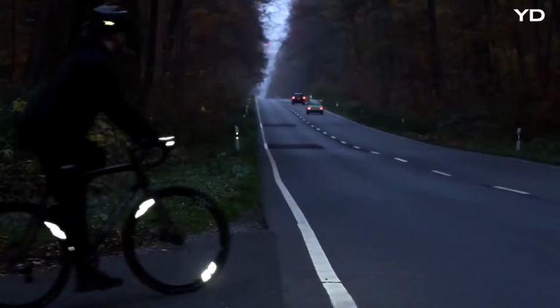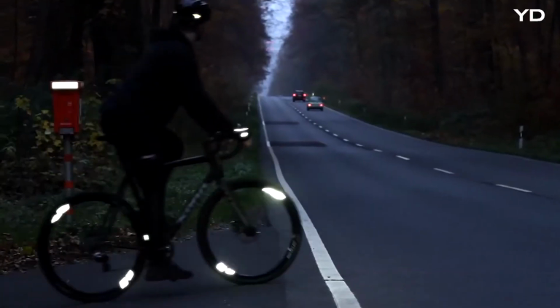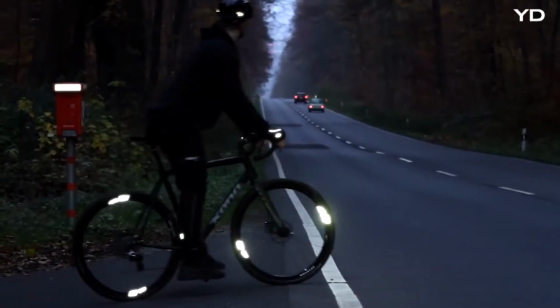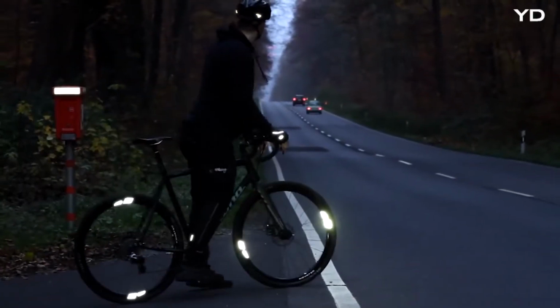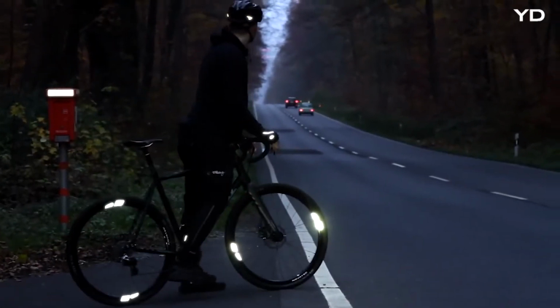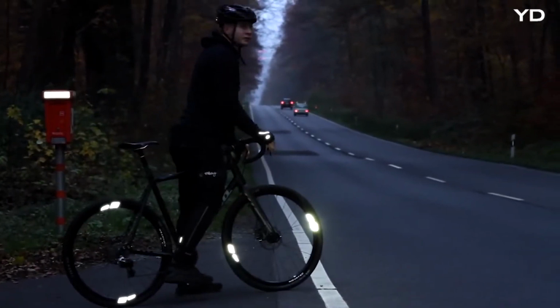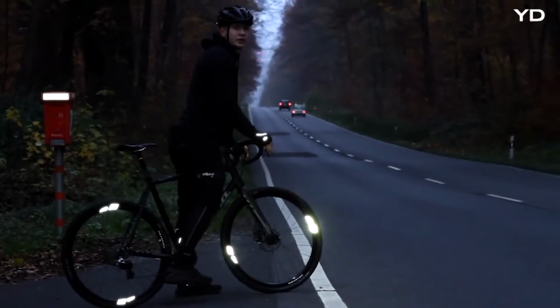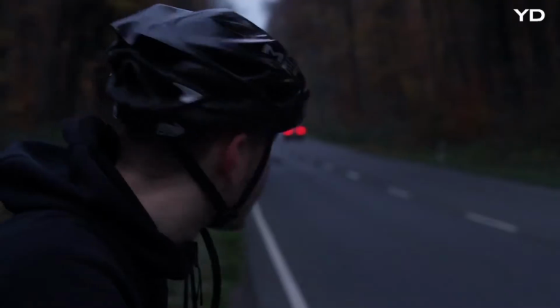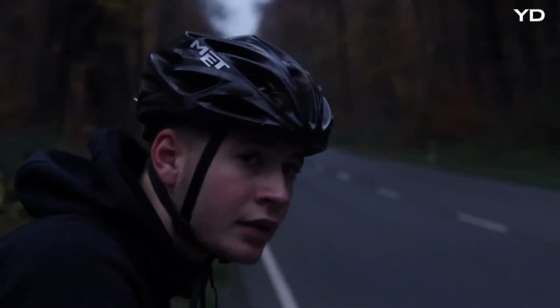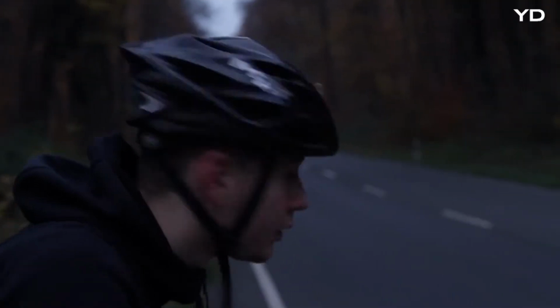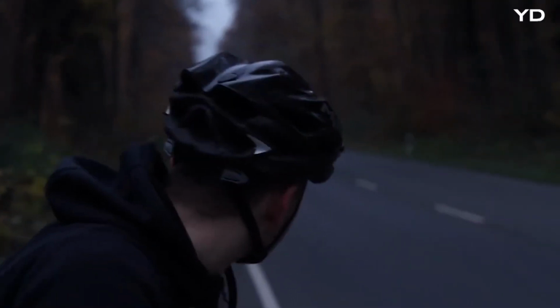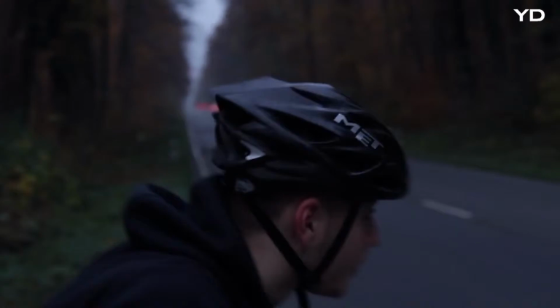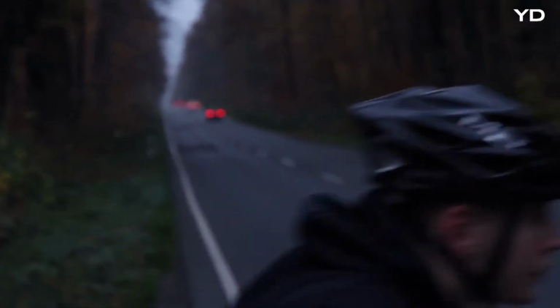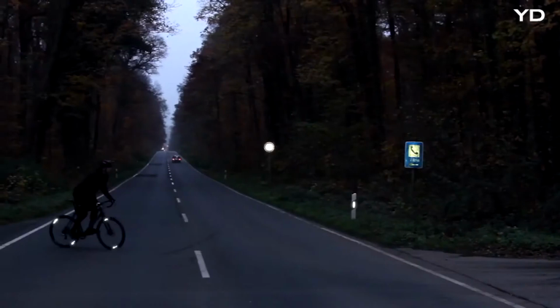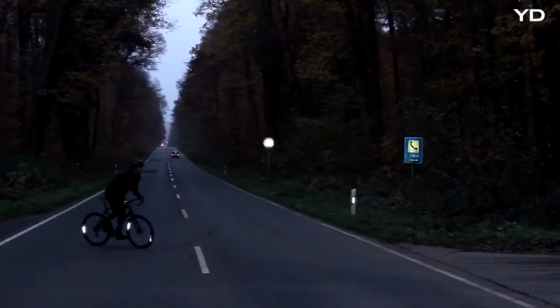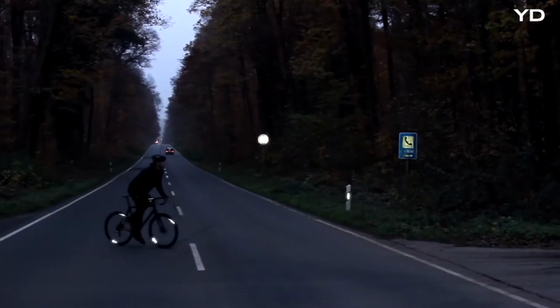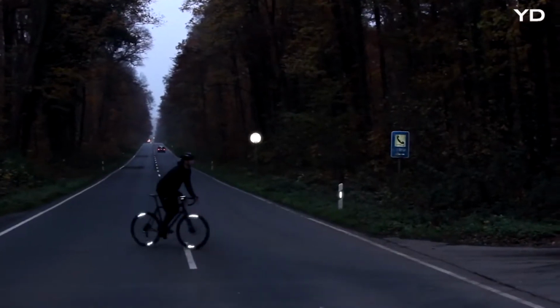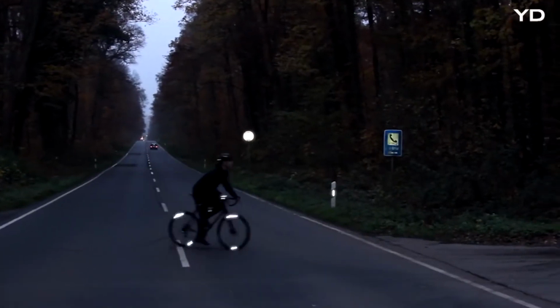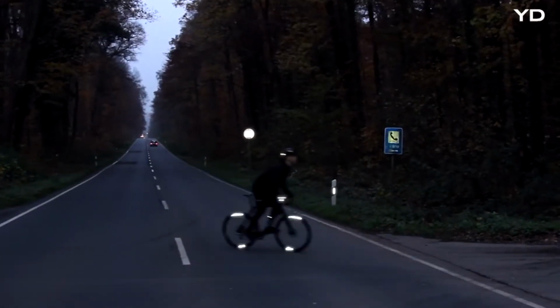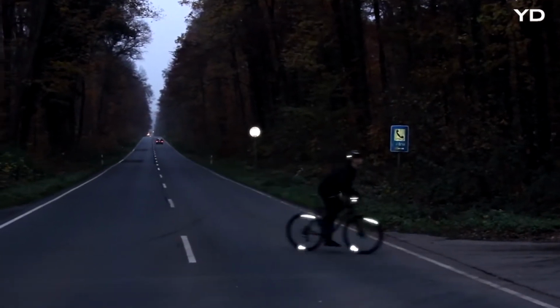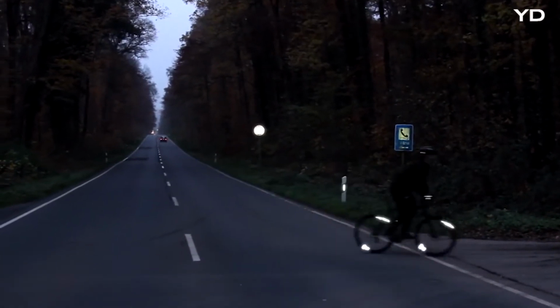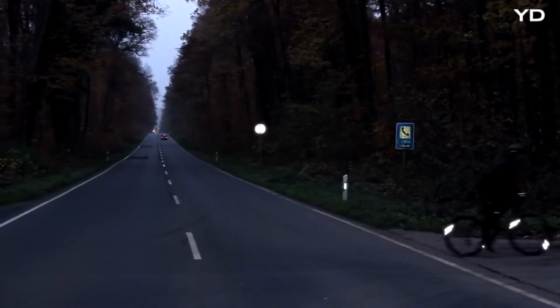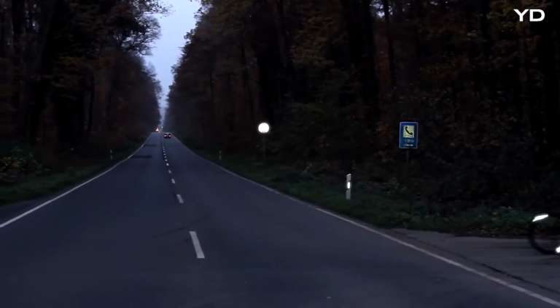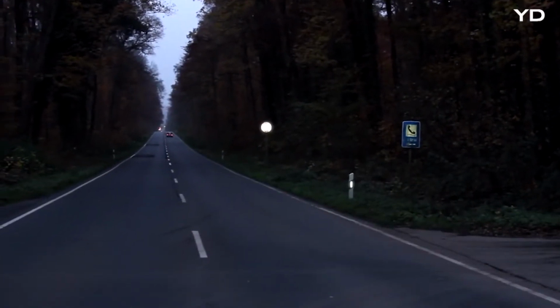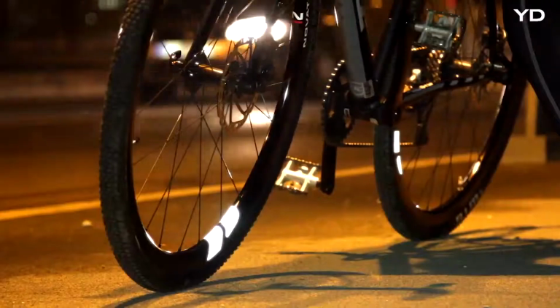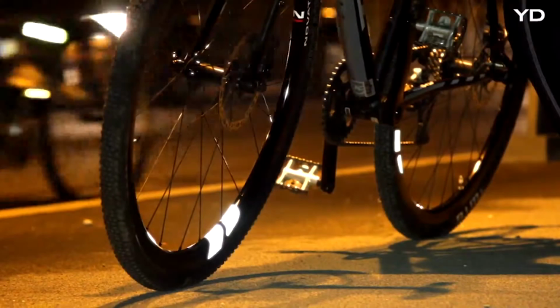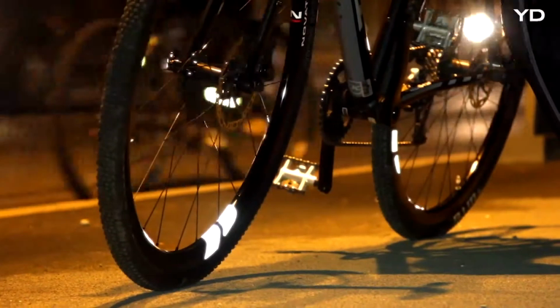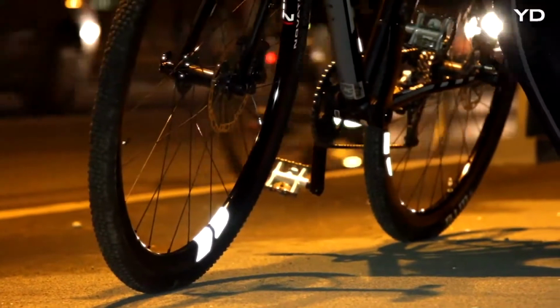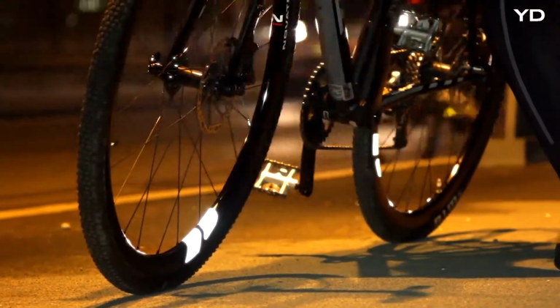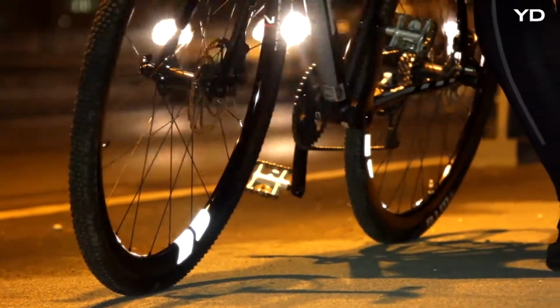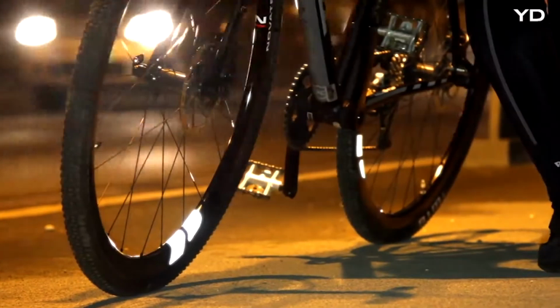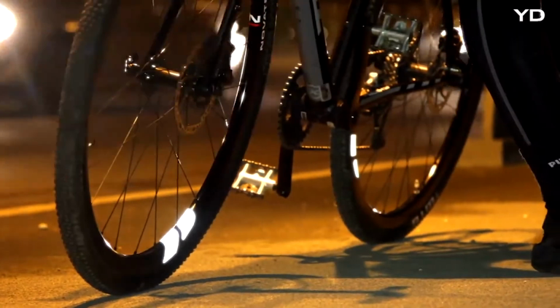FLECTOR 360 is the first bike reflector with 360 degree visibility. From wherever a car headlight may hit you, it will grab the driver's attention.